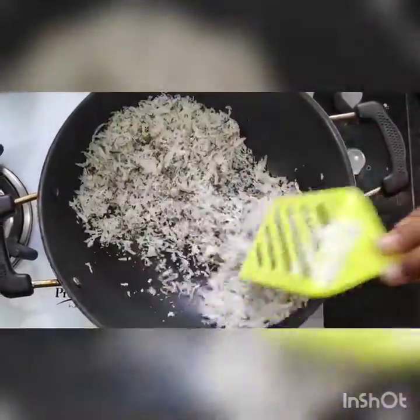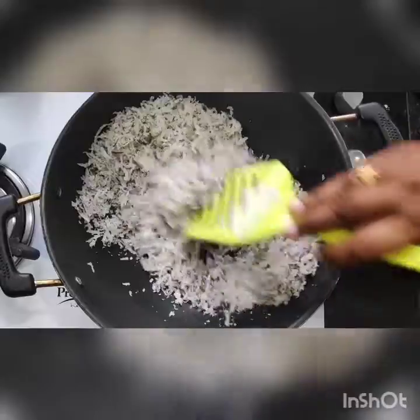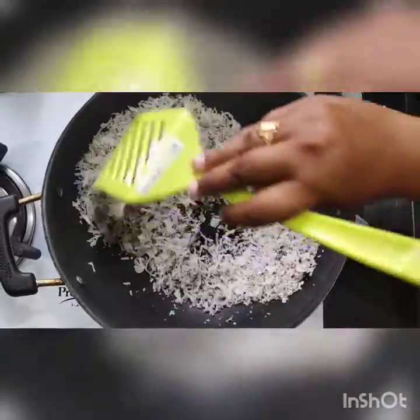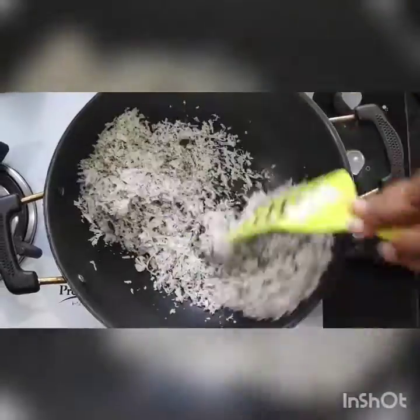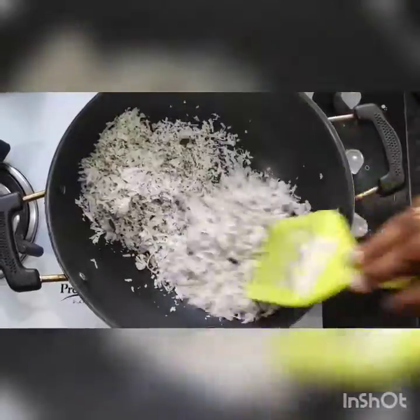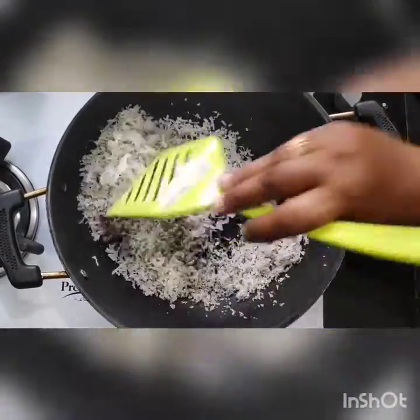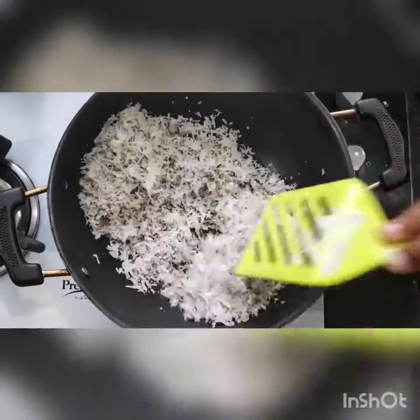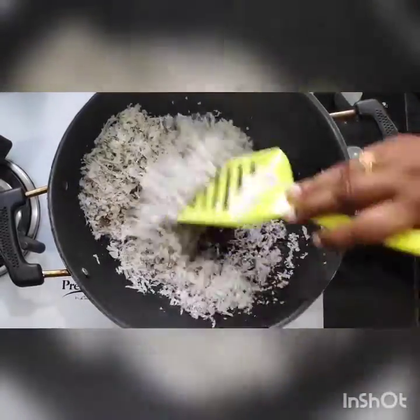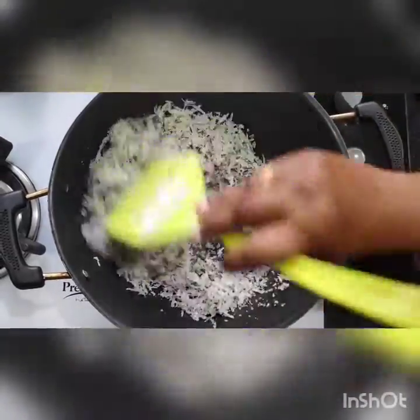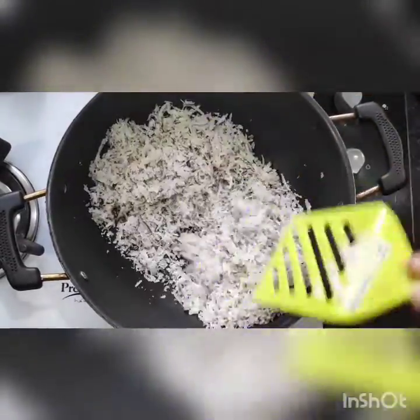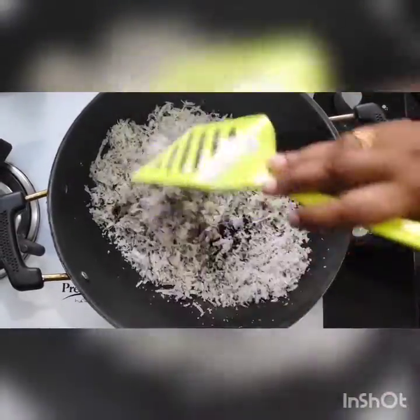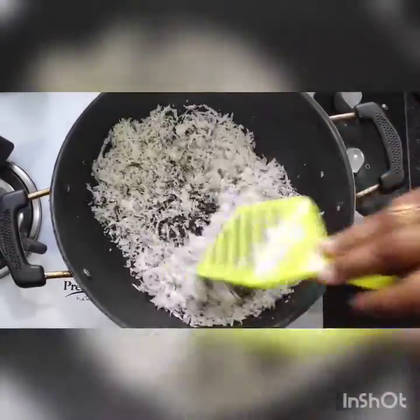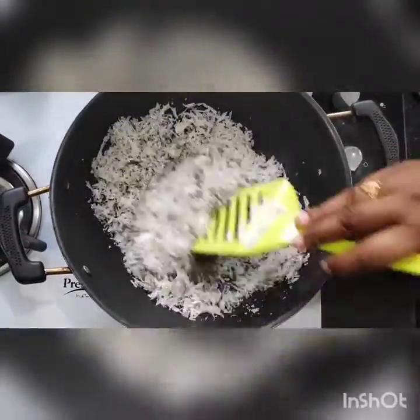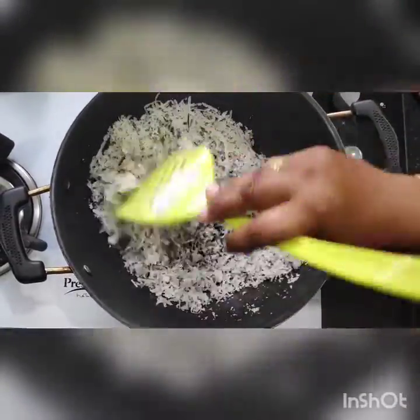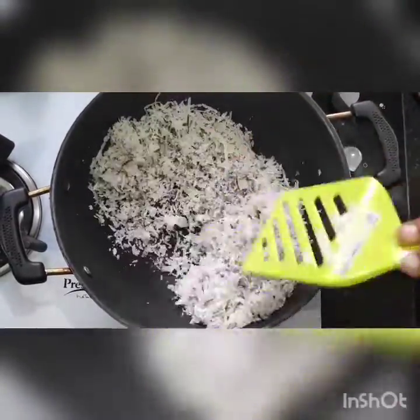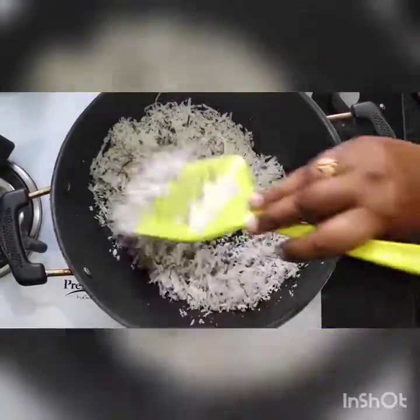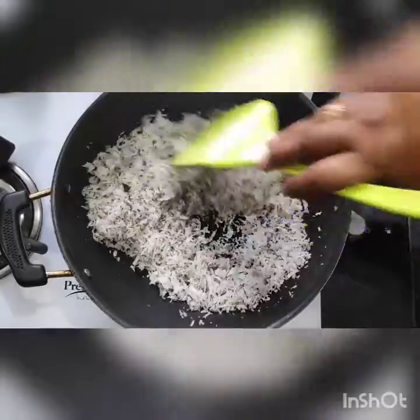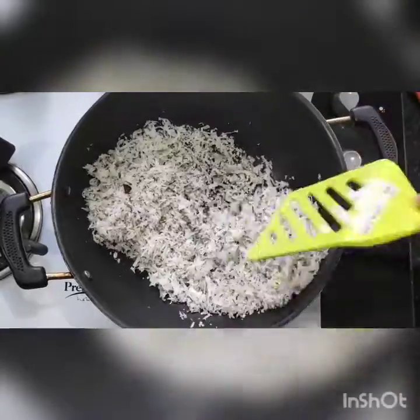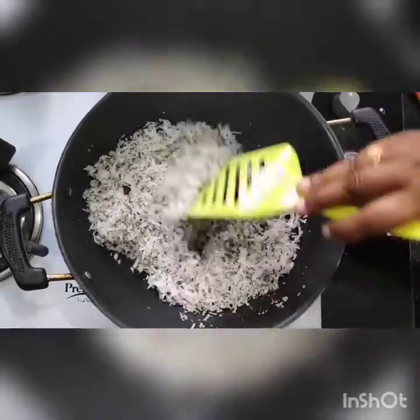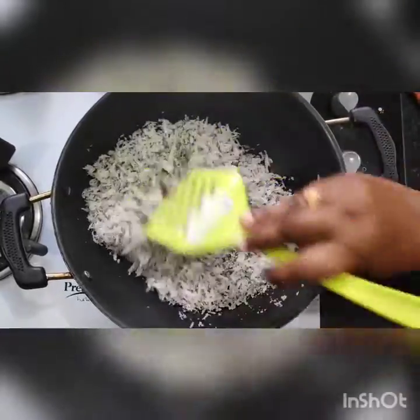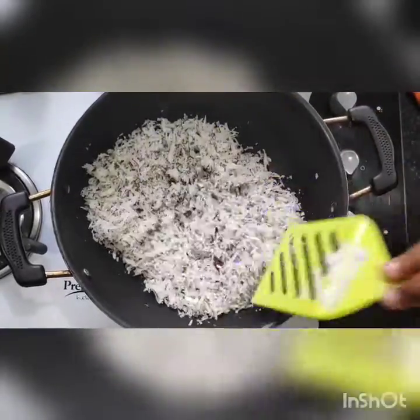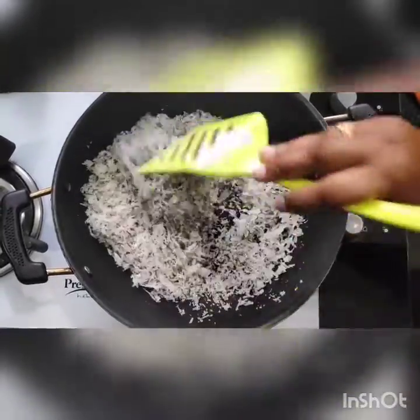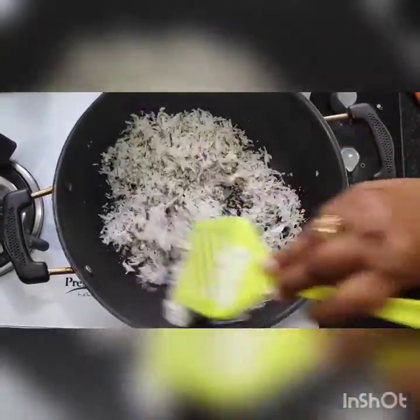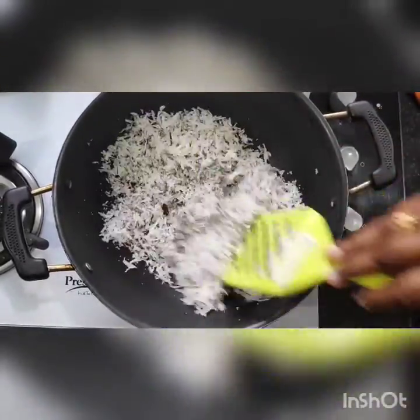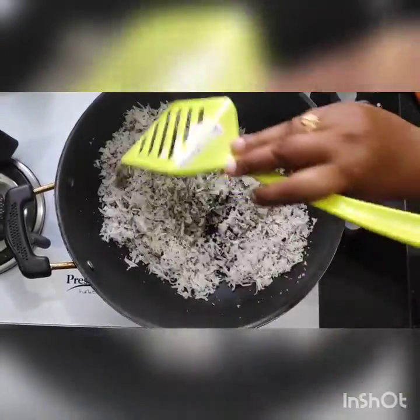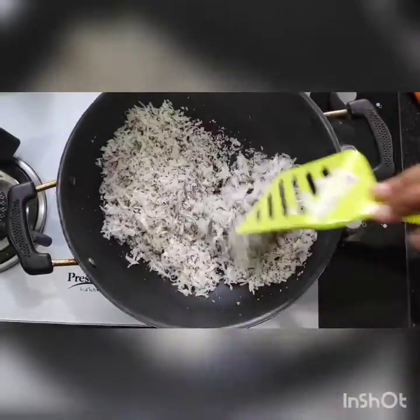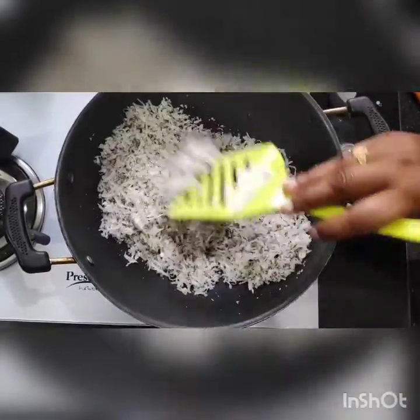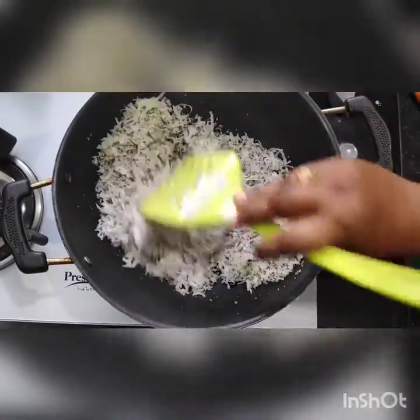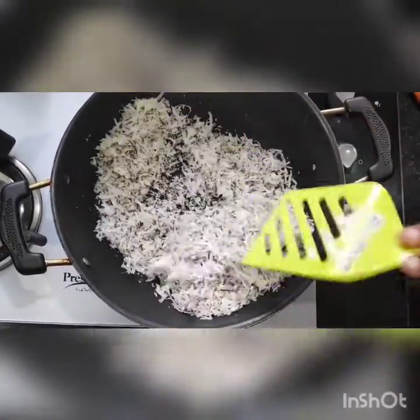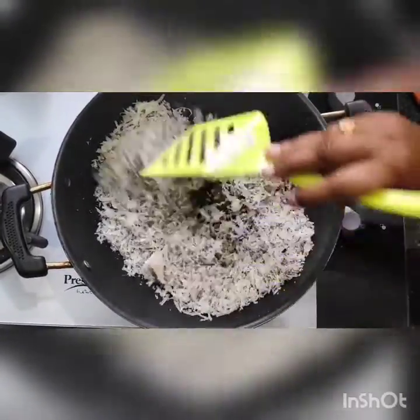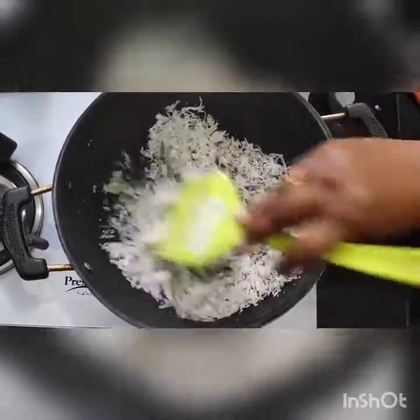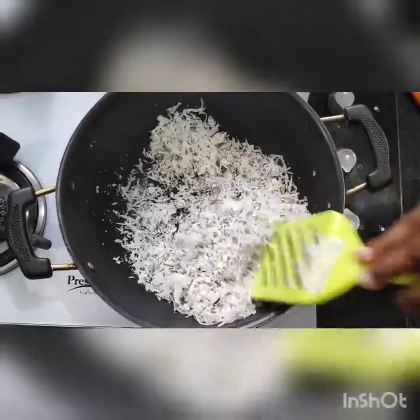This Chutney Pudi is very tasty. If you make it, you can eat it in rice with ghee, or you can eat it with chapatis also.